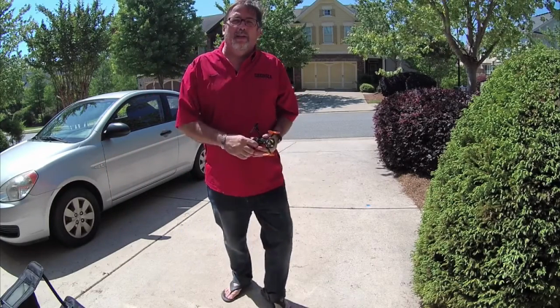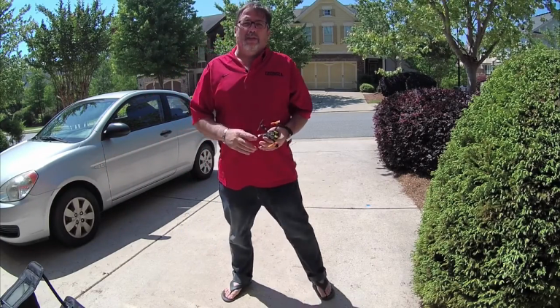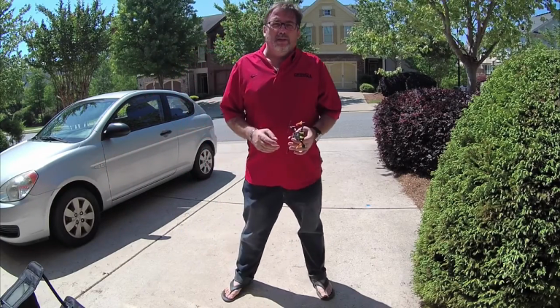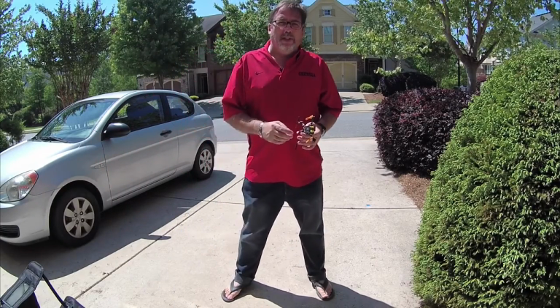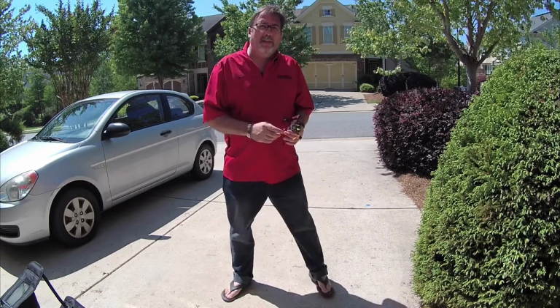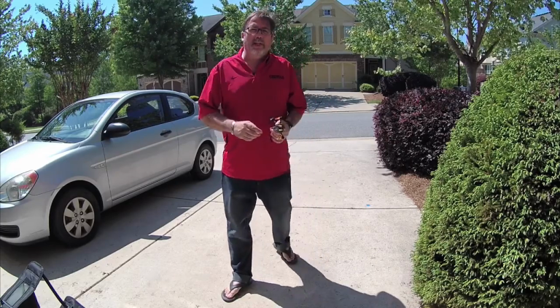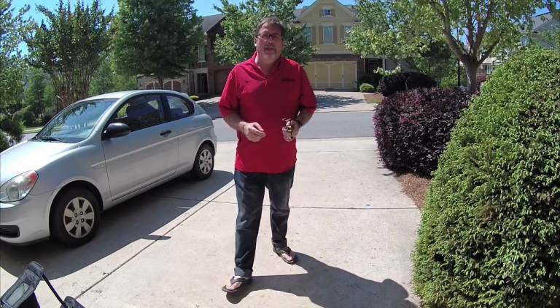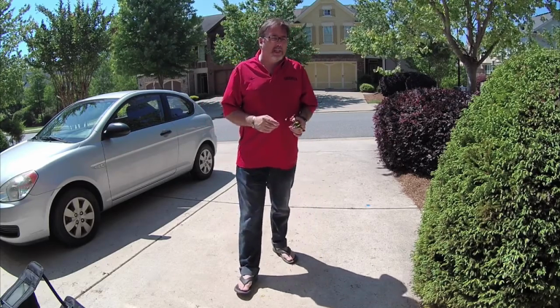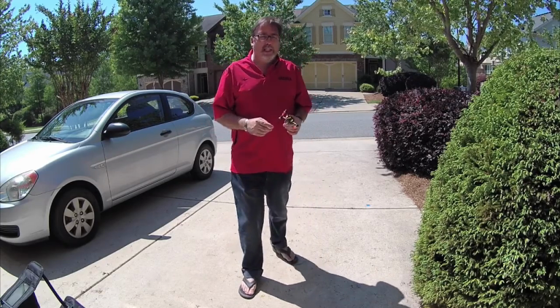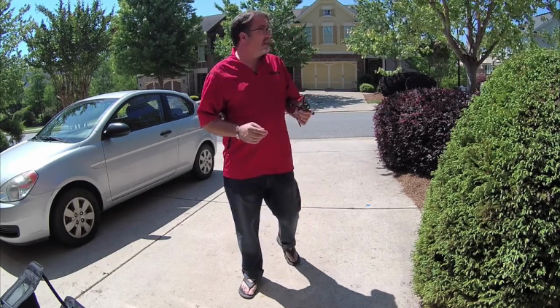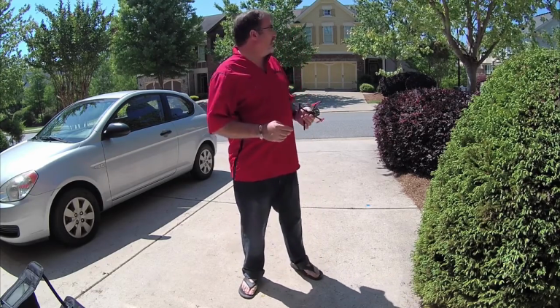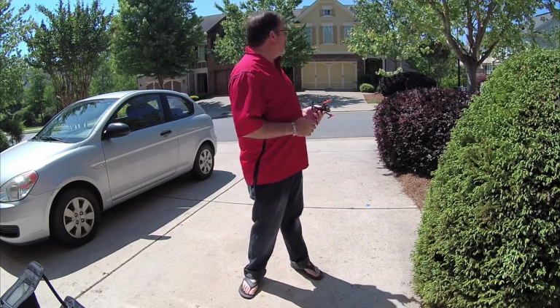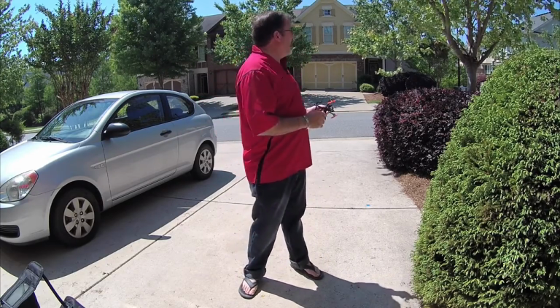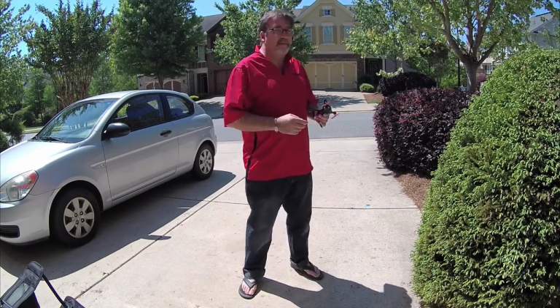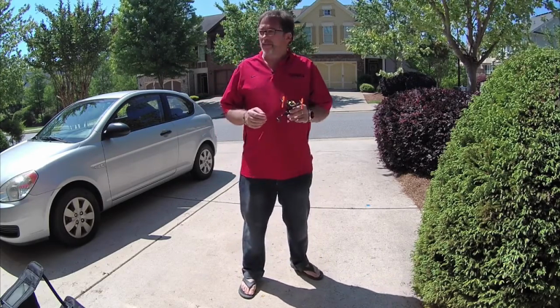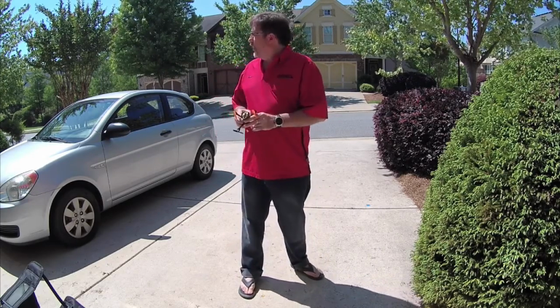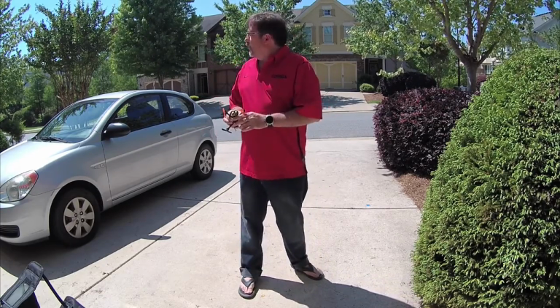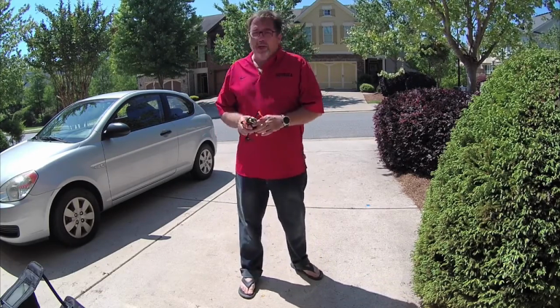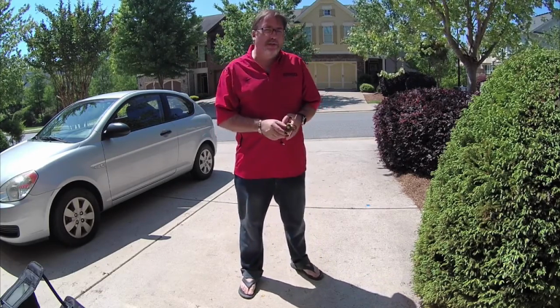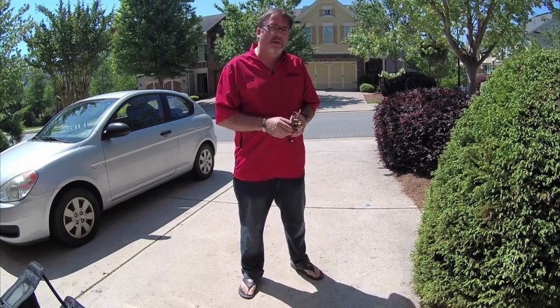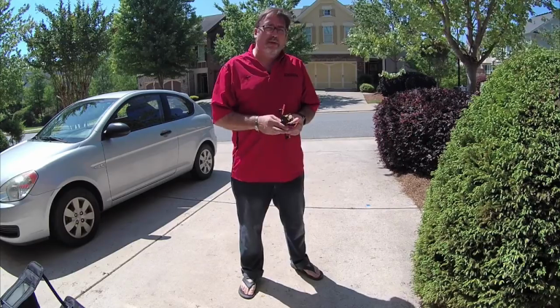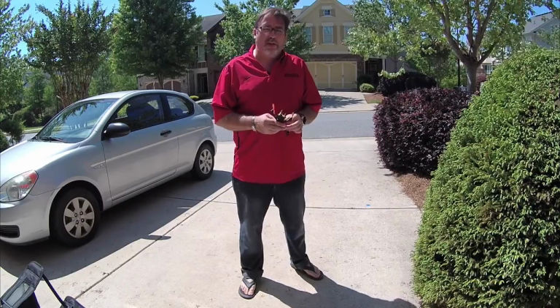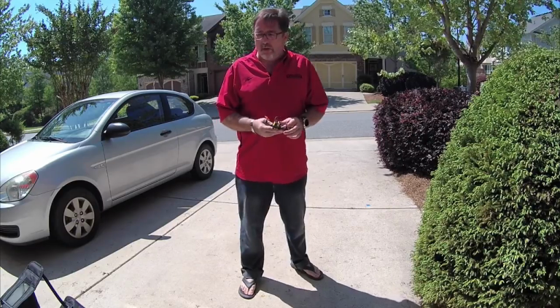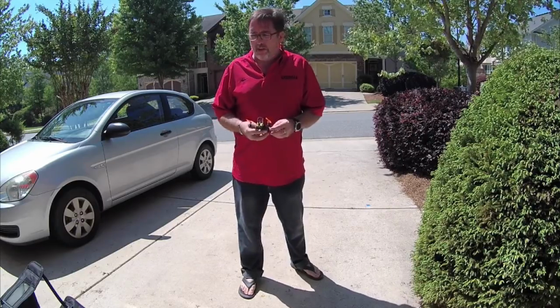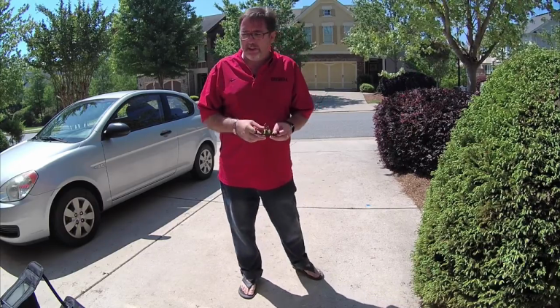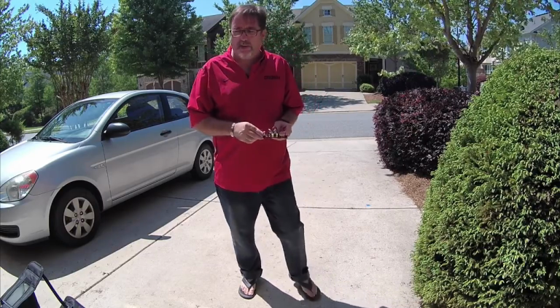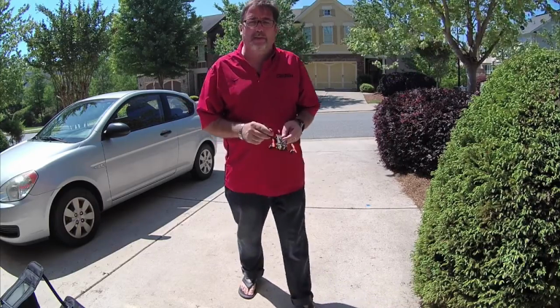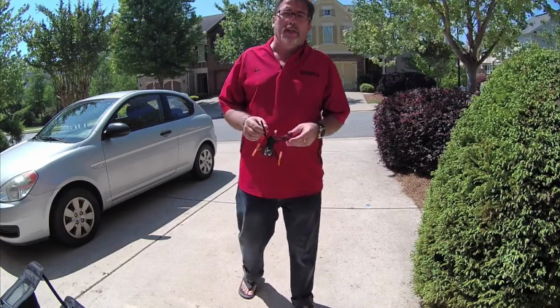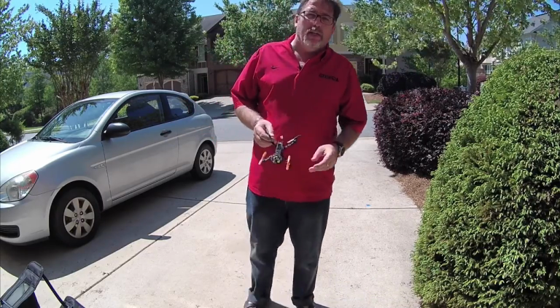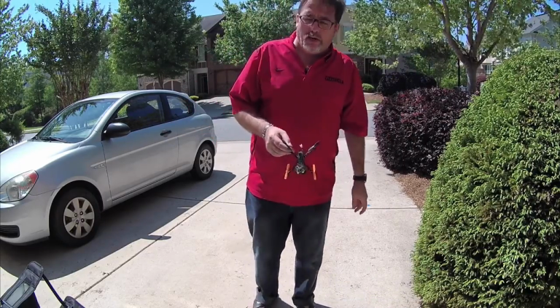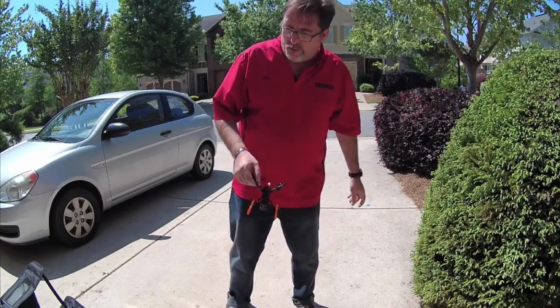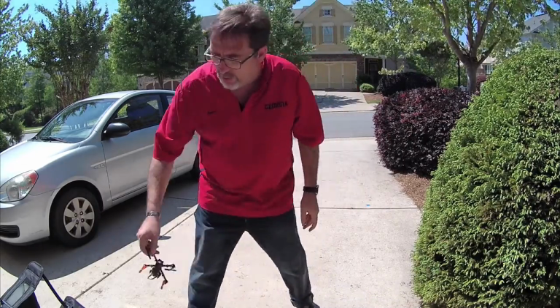It's been really windy lately around here and I wanted to show you the little quadcopters that I fly at the moment — ultra micros.